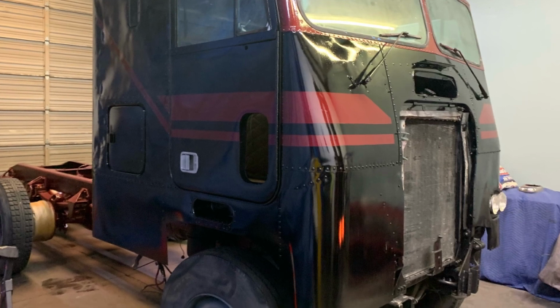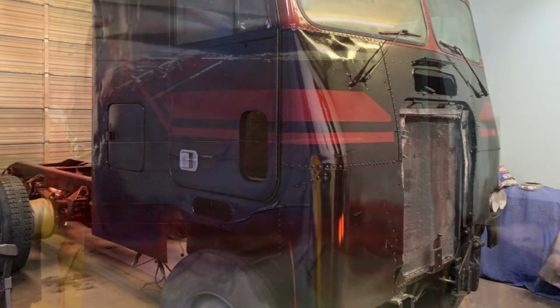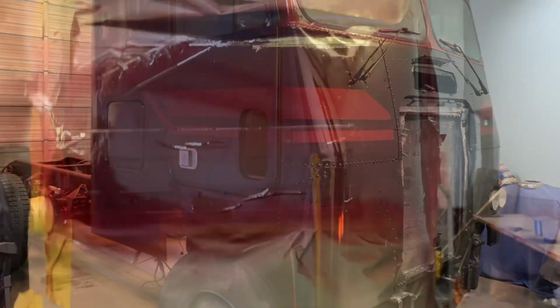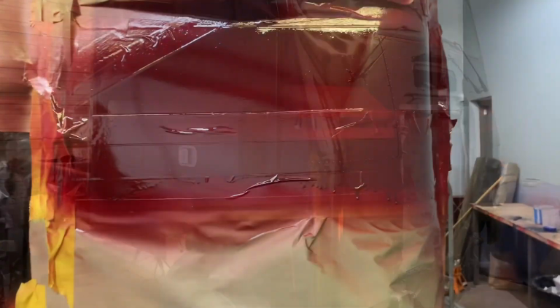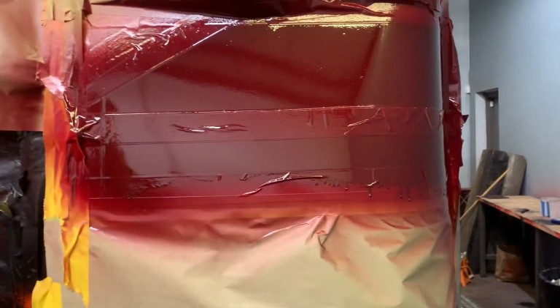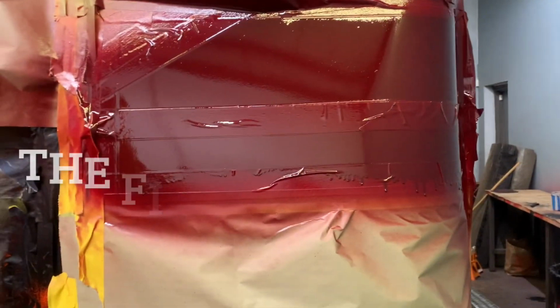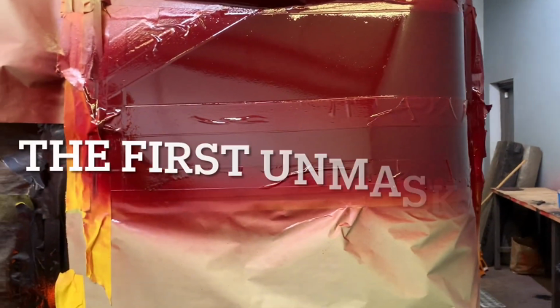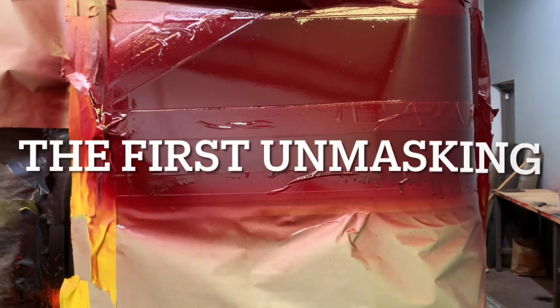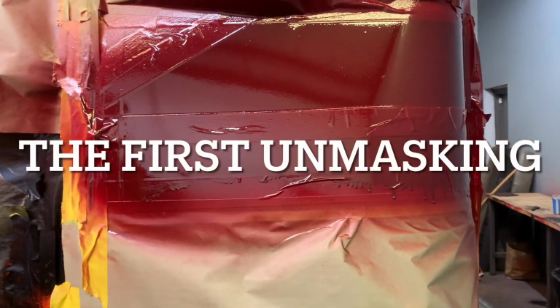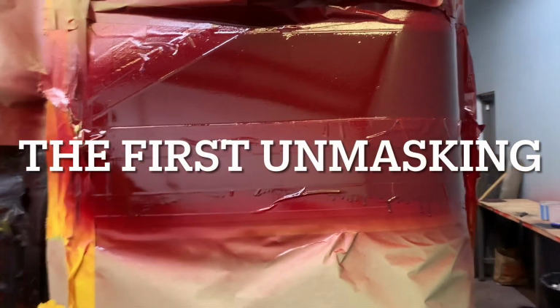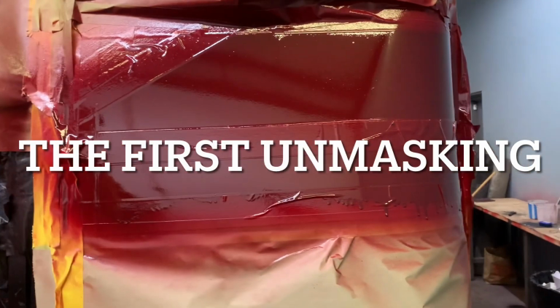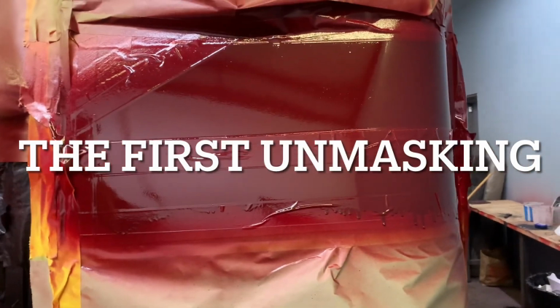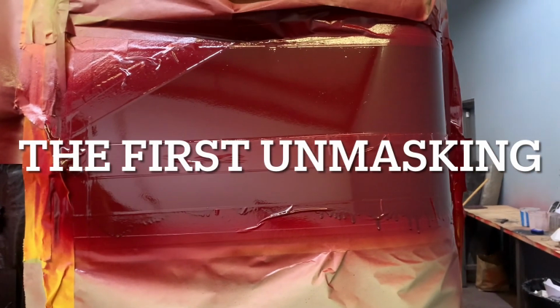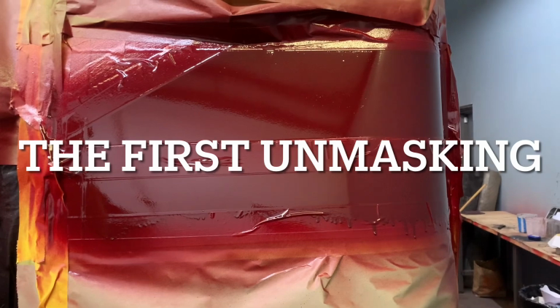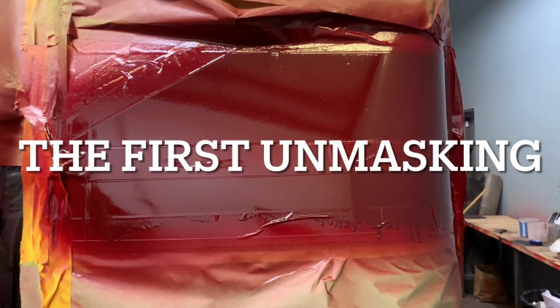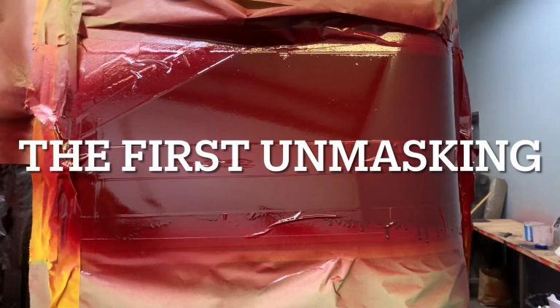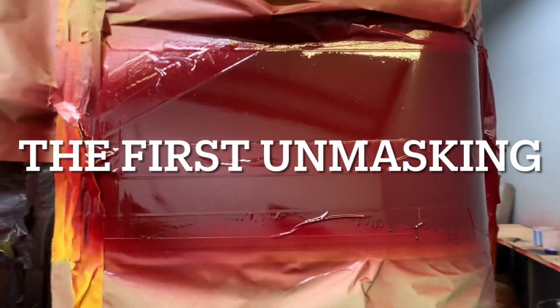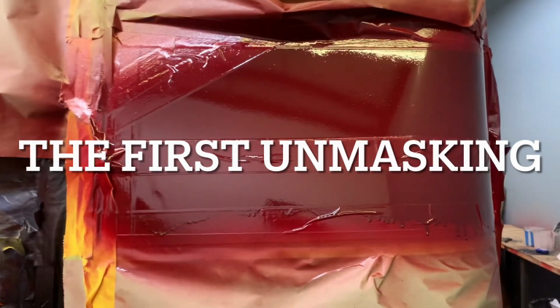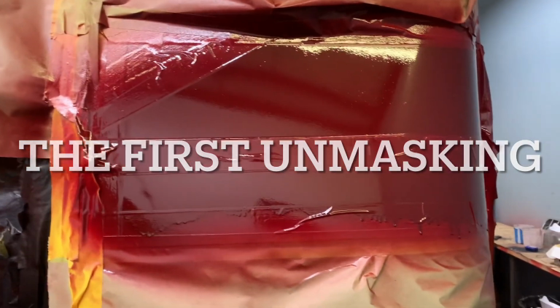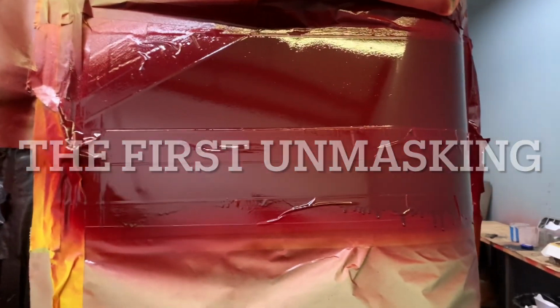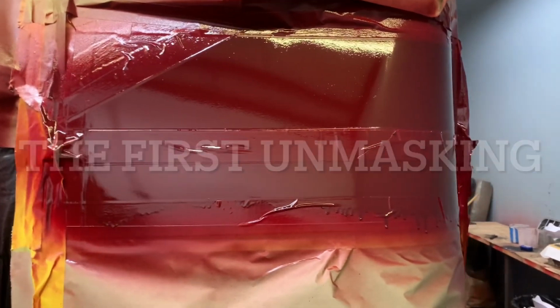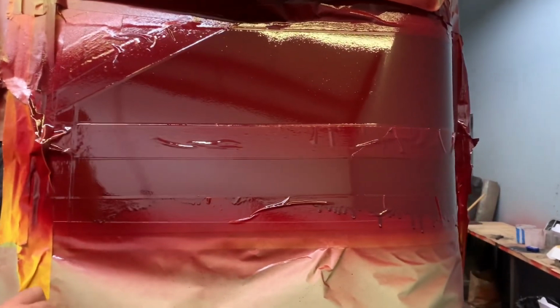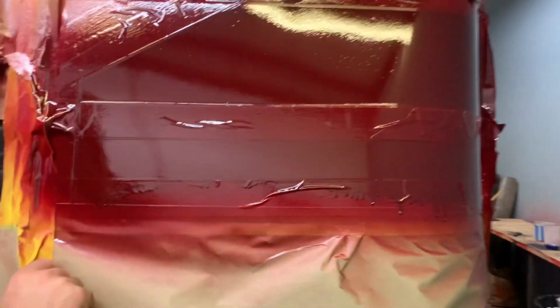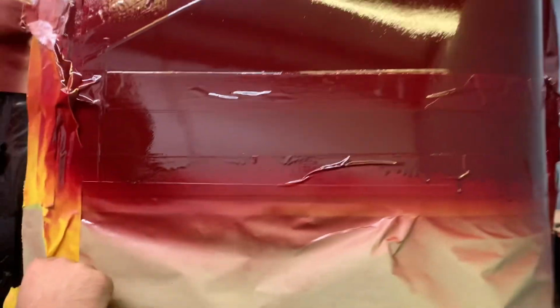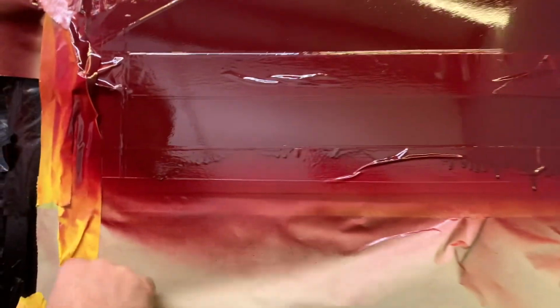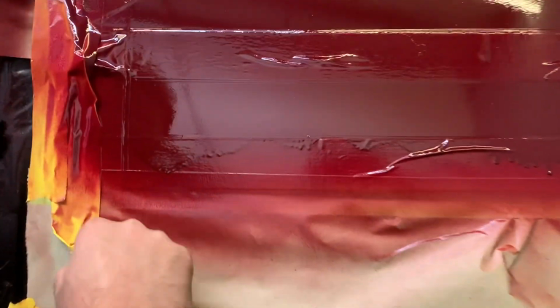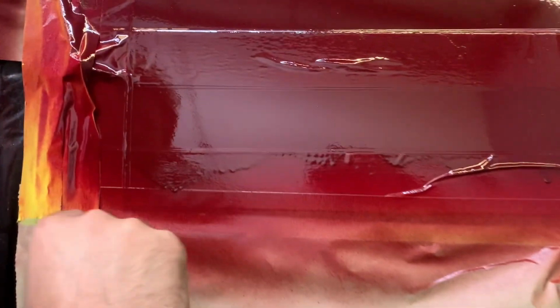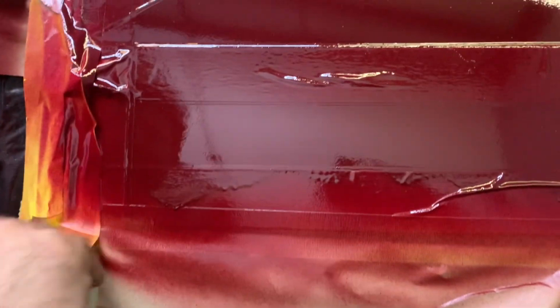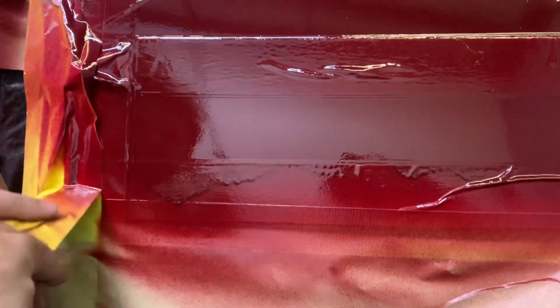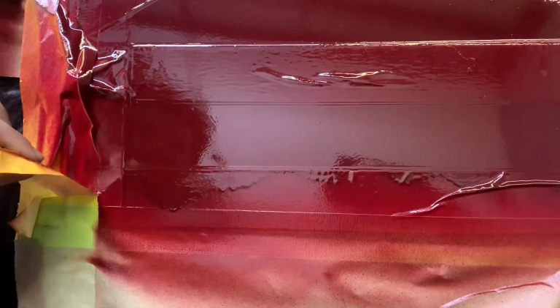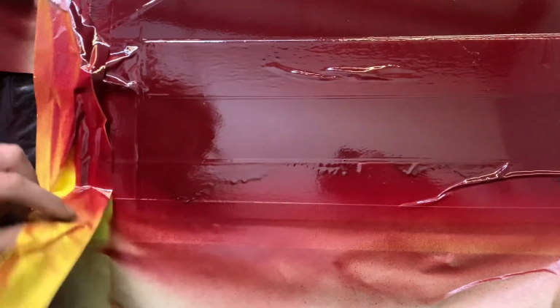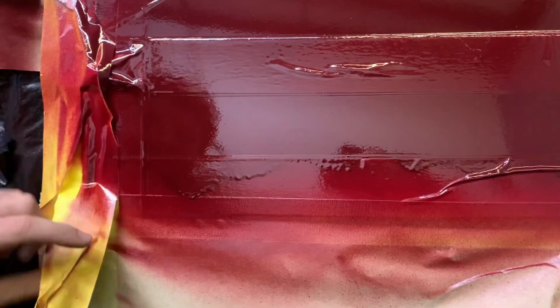Yeah, let's see here. Eddie, somebody peel something off. Do it on this side where I'm recording so I can see if these hard edge lines work. Let Joe do it.